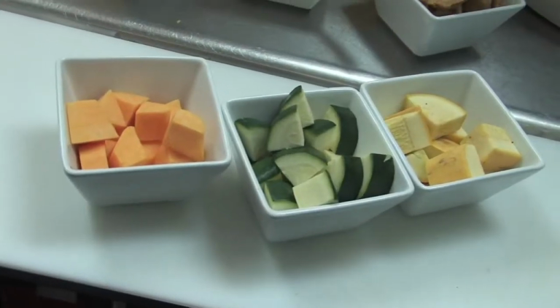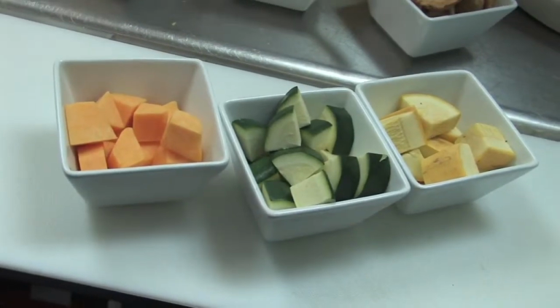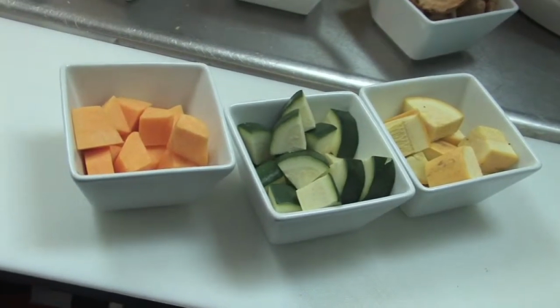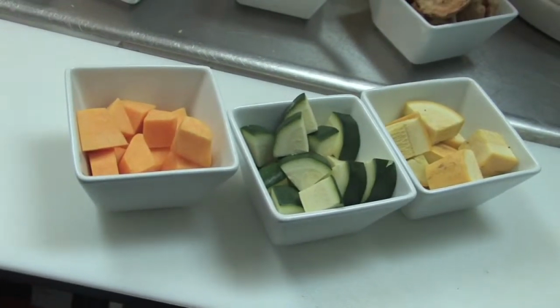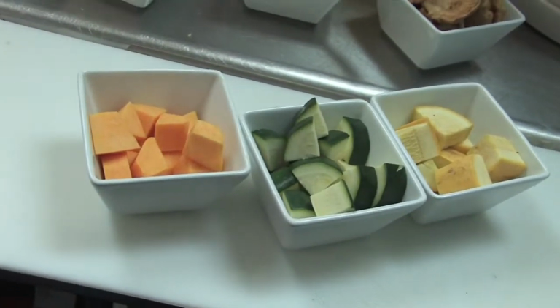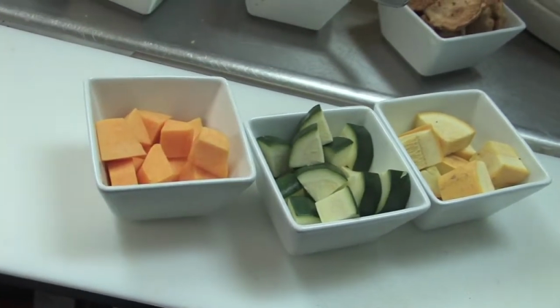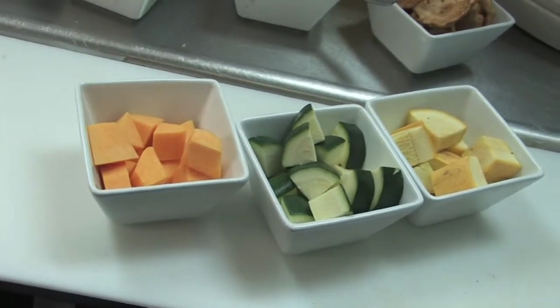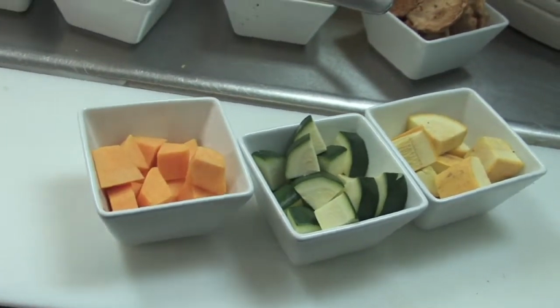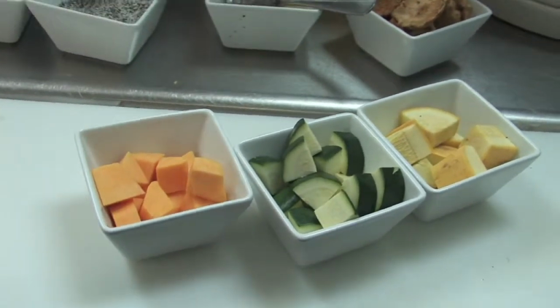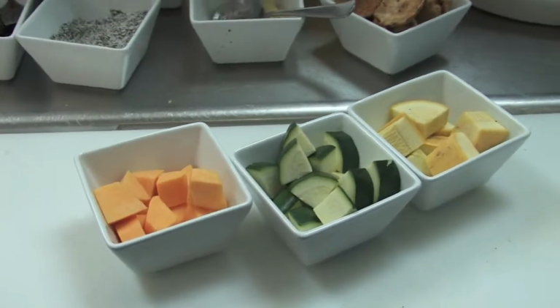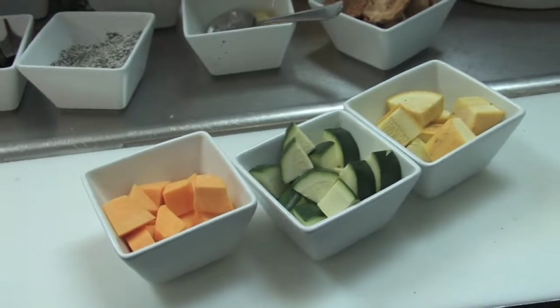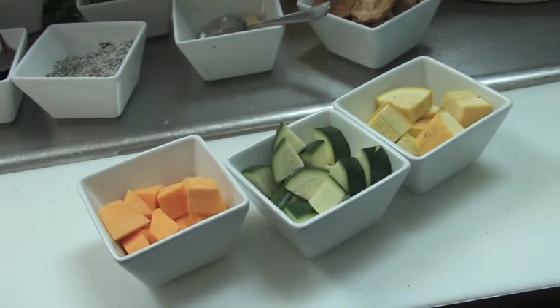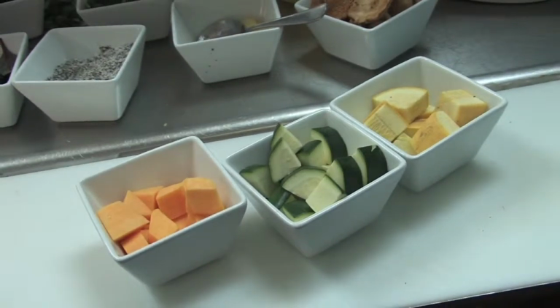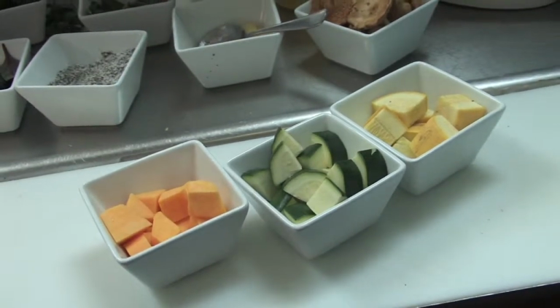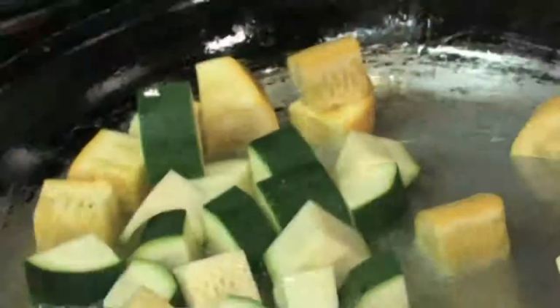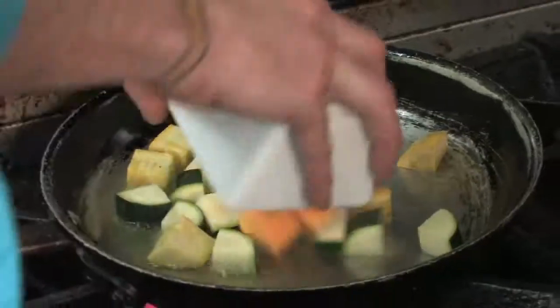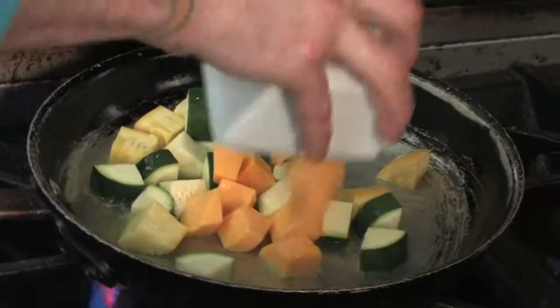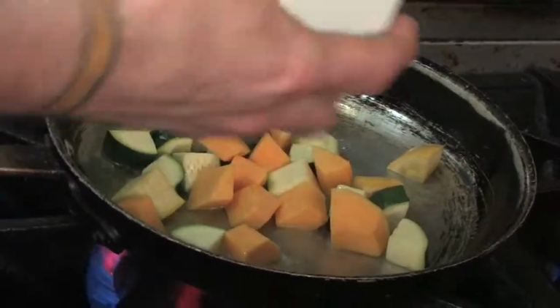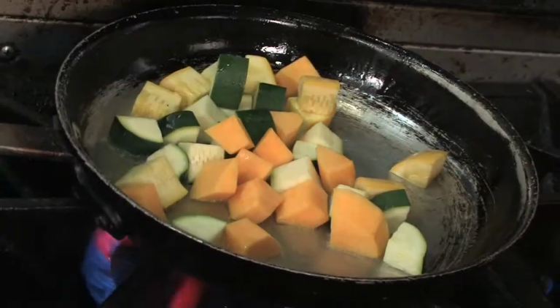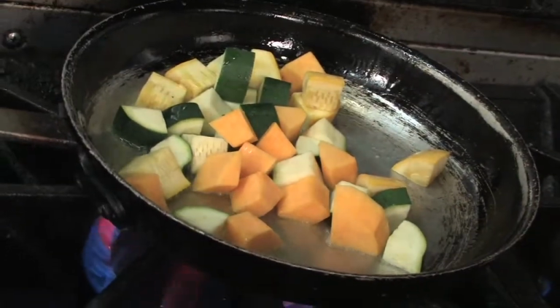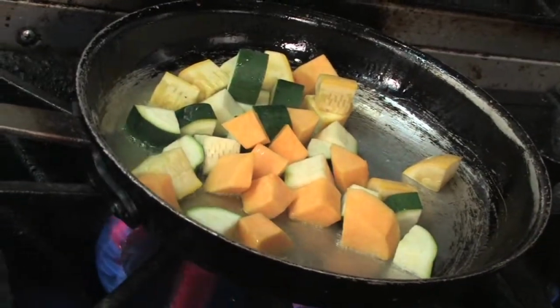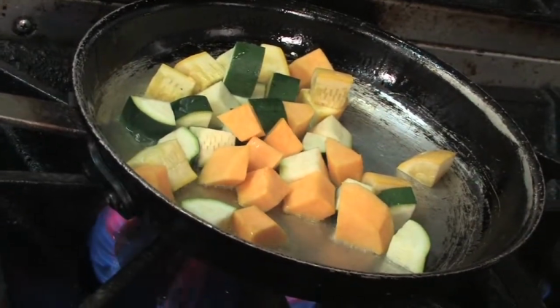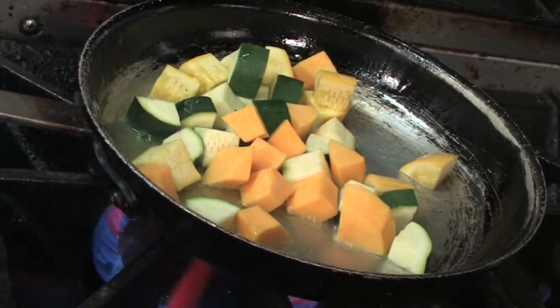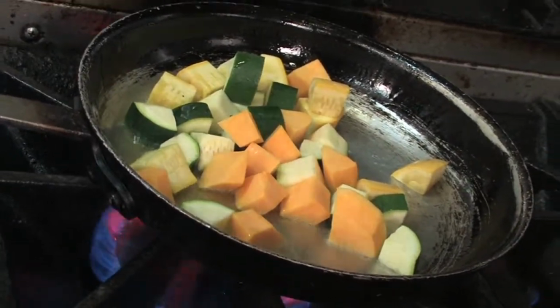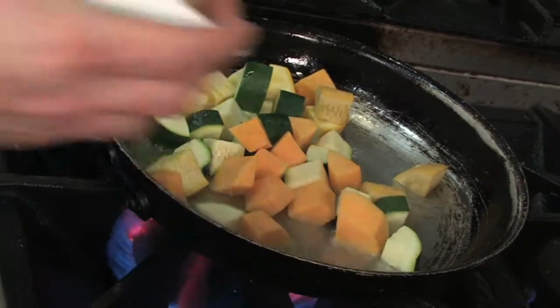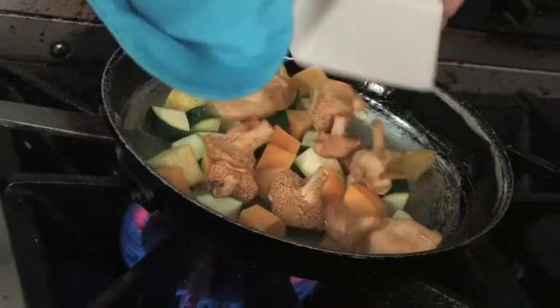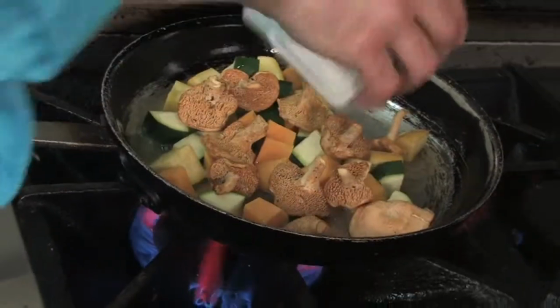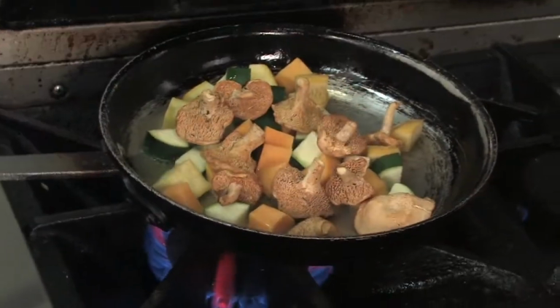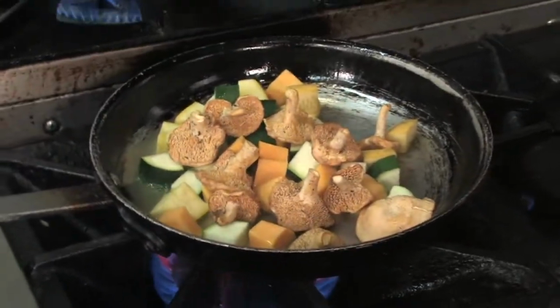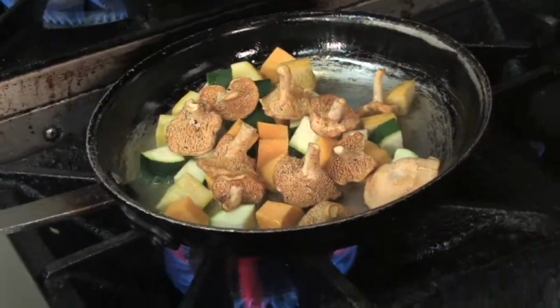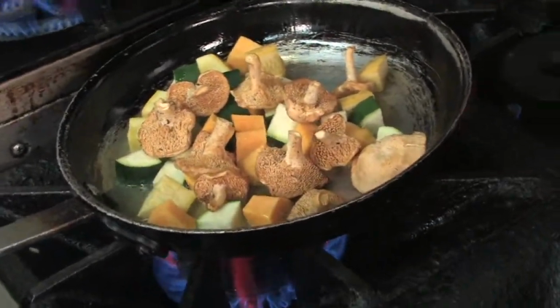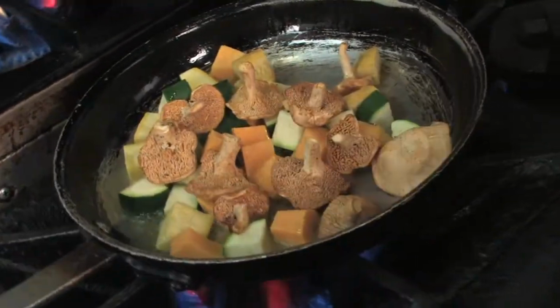What I serve it with is a blend of summer squash, butternut squash, and zucchini. Get the oil hot. Along with the vegetables, he also throws in a few hedgehog mushrooms.